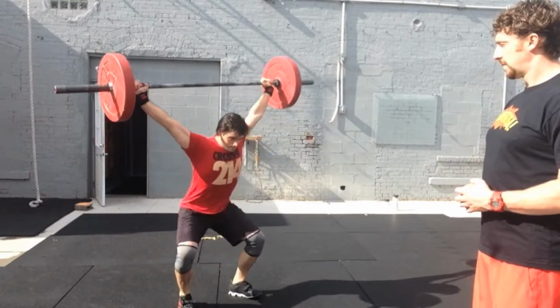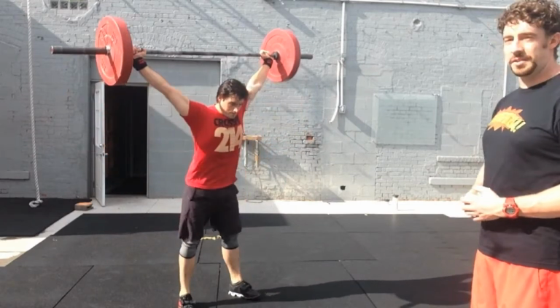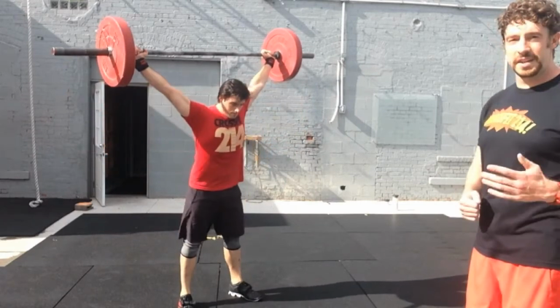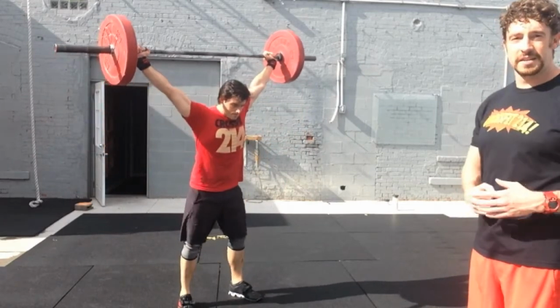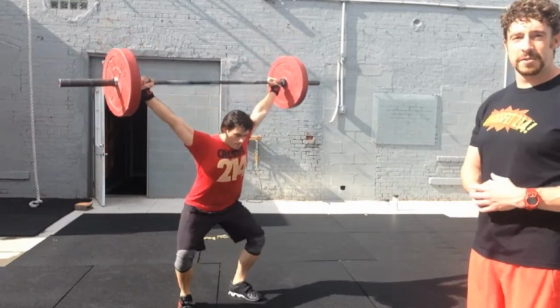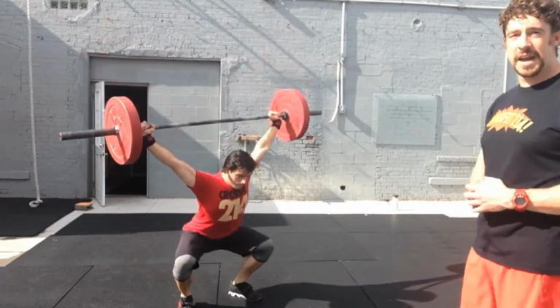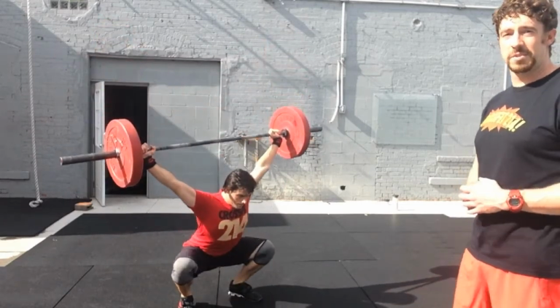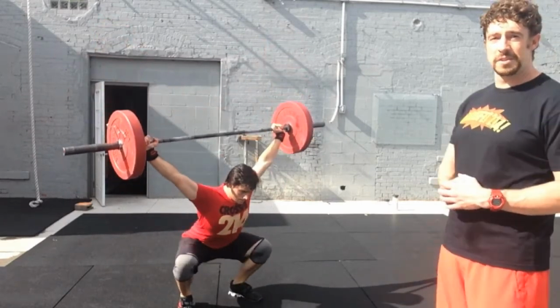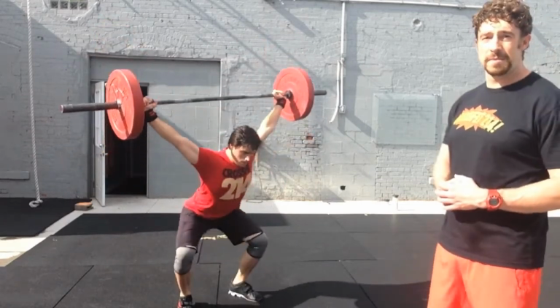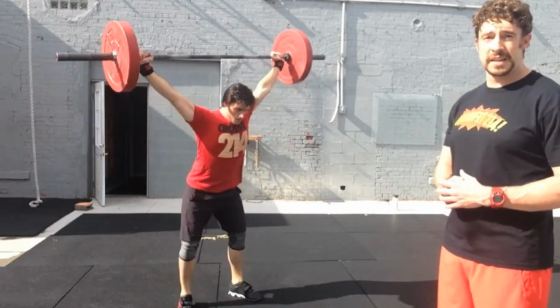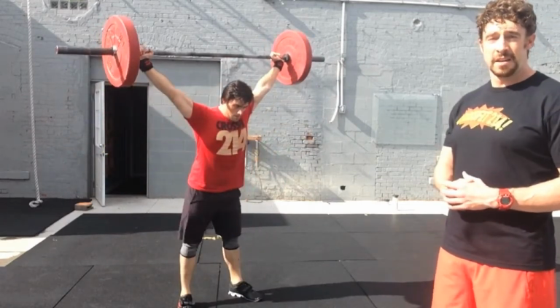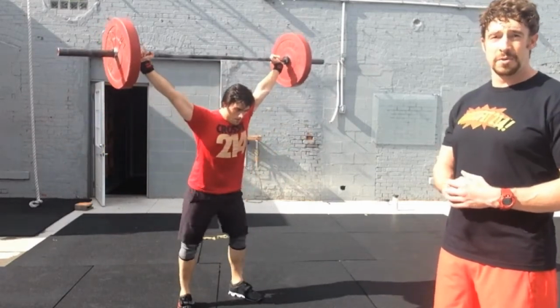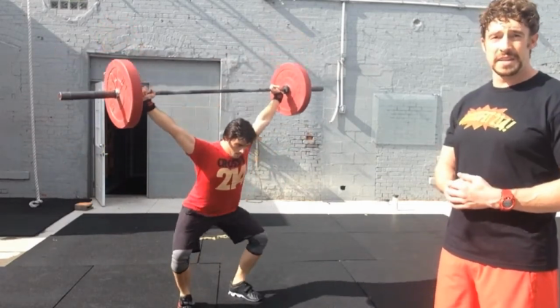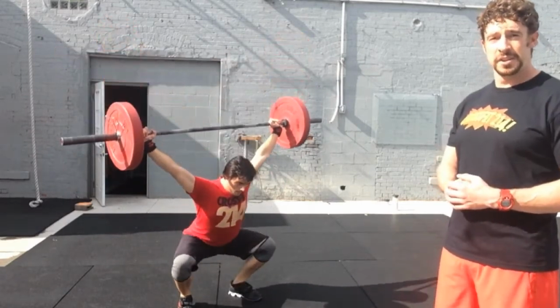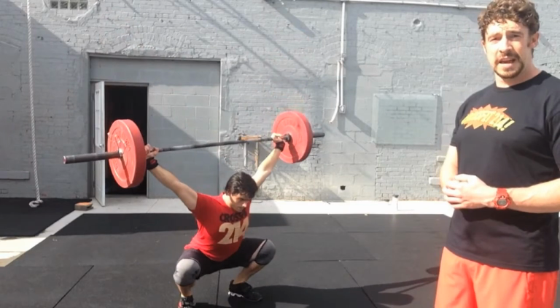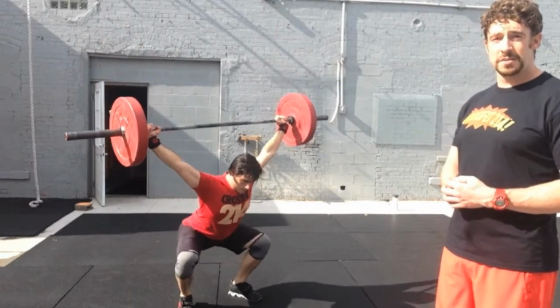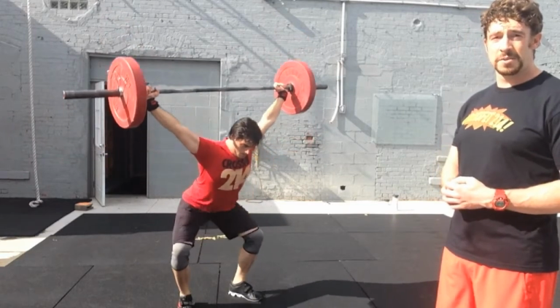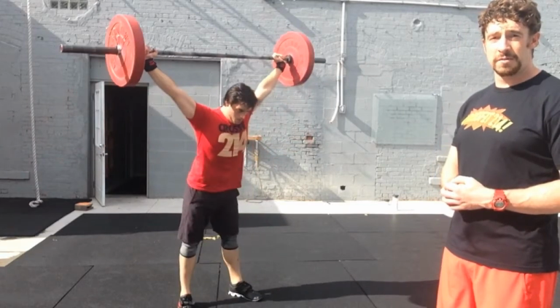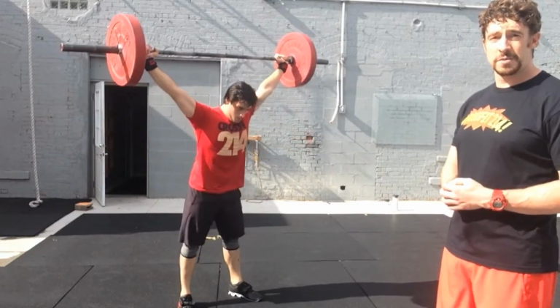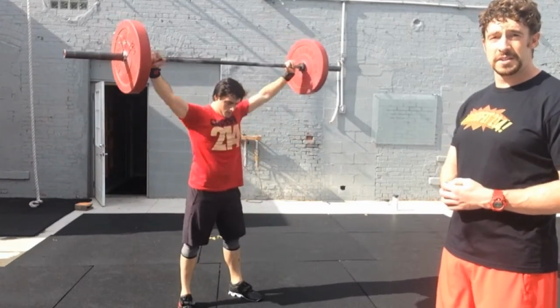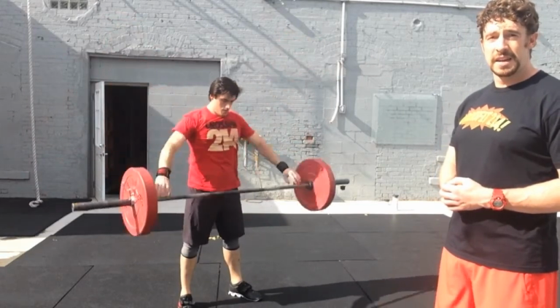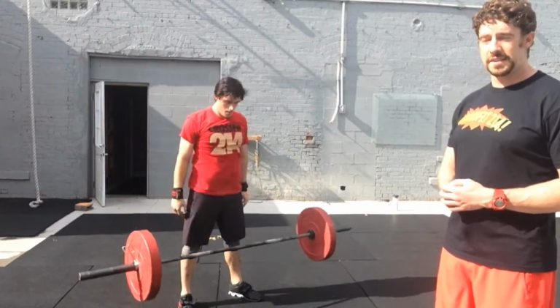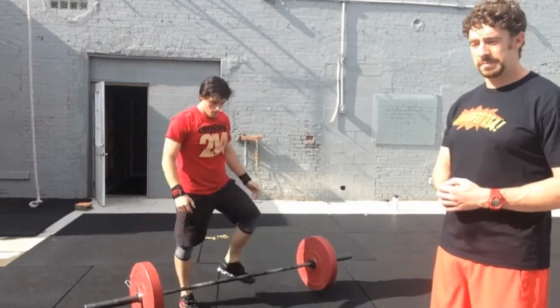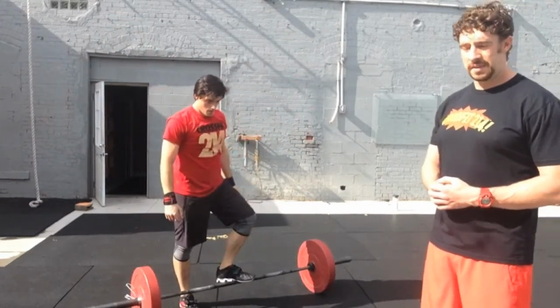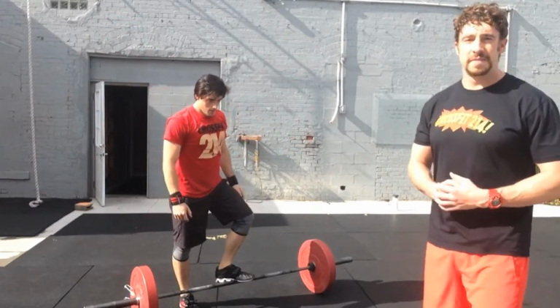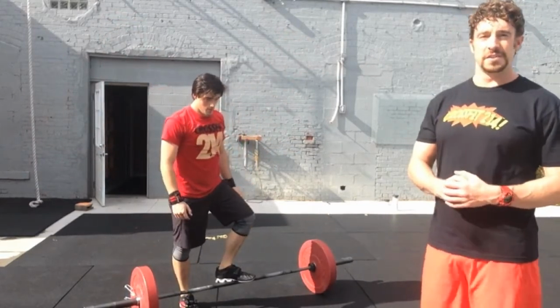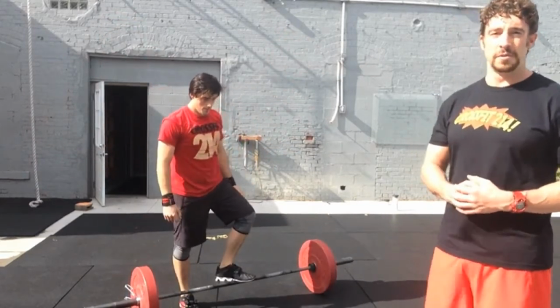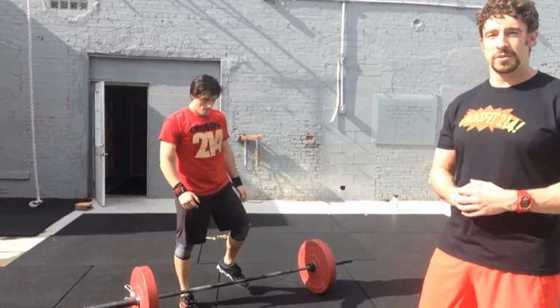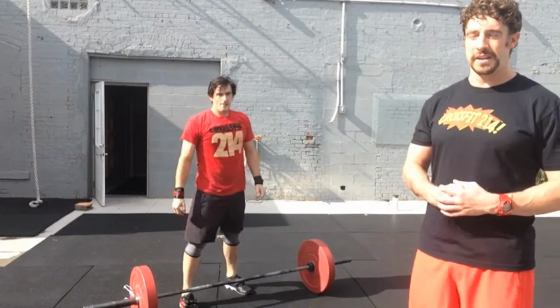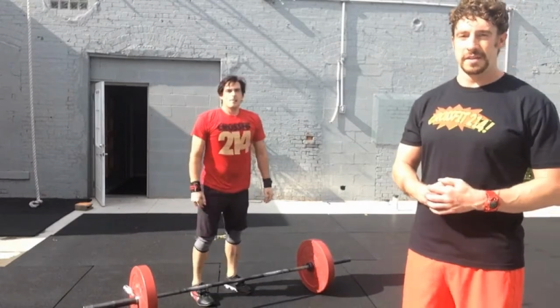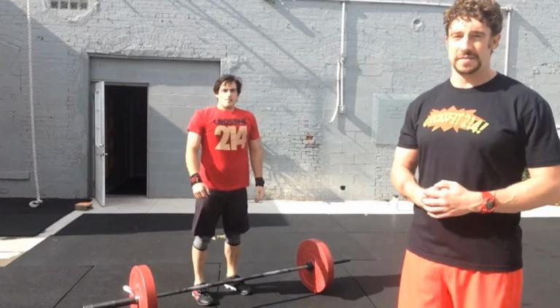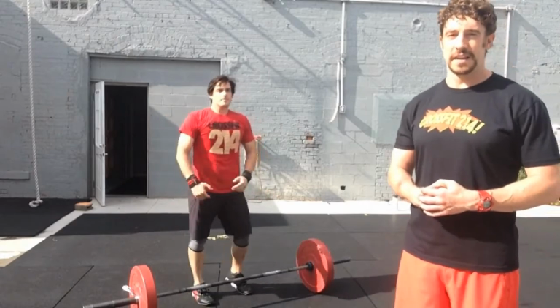As you can see, his hip crease passes below the top of the knee on both the snatch and the two subsequent overhead squats. At the top, he finishes with full control of the weight with his feet together.